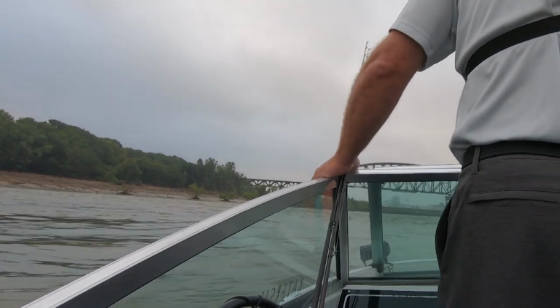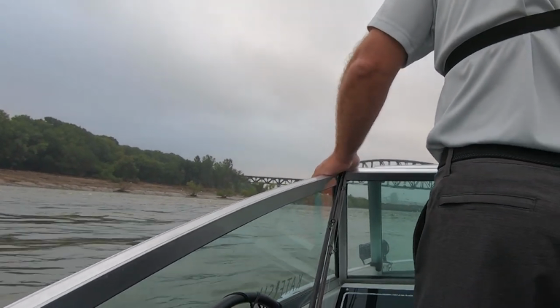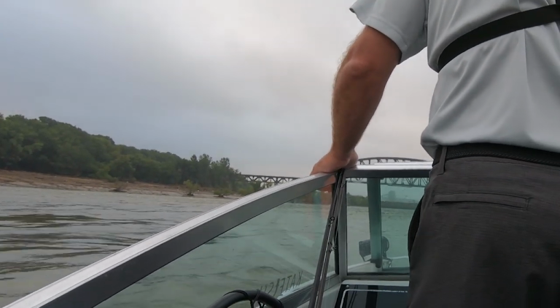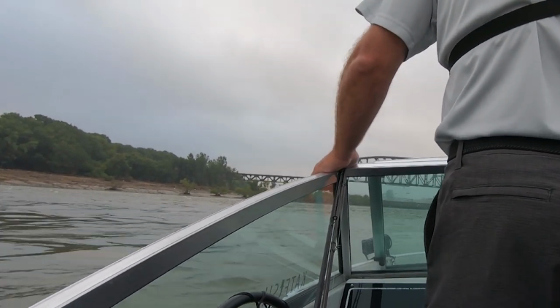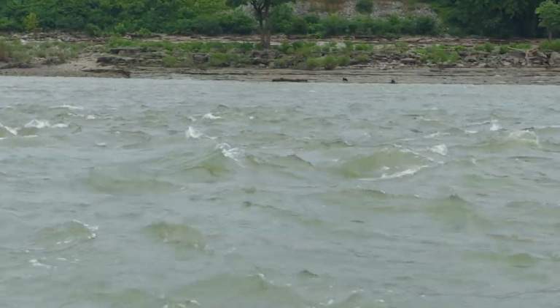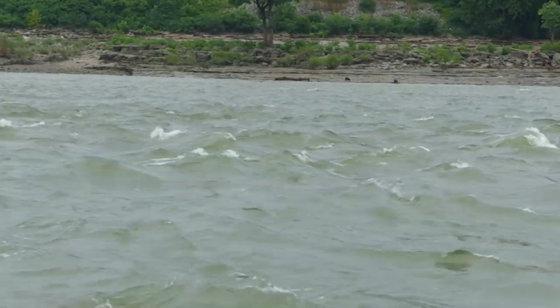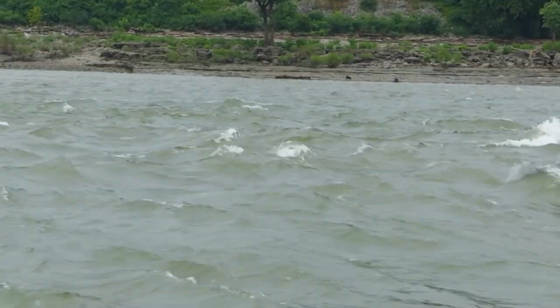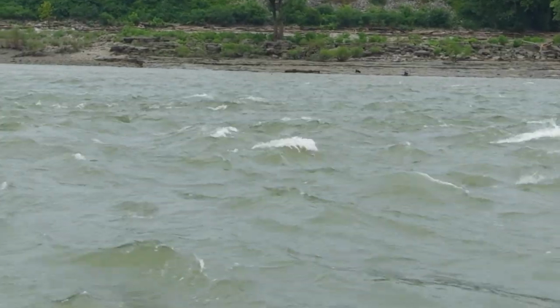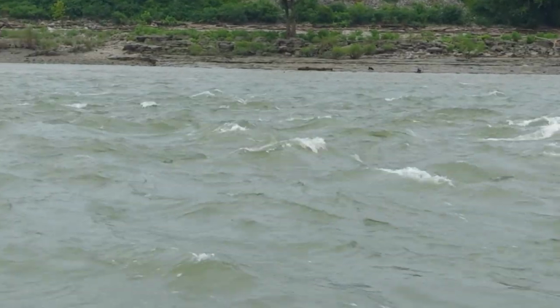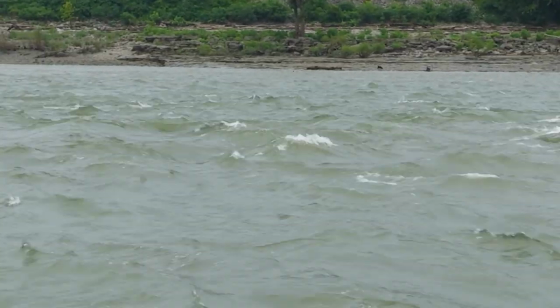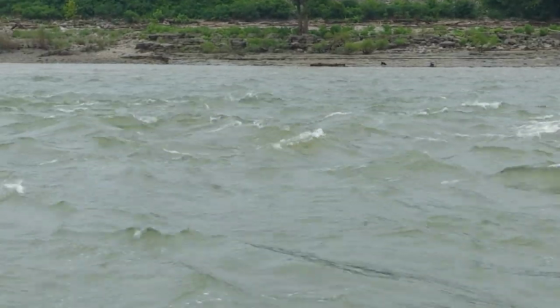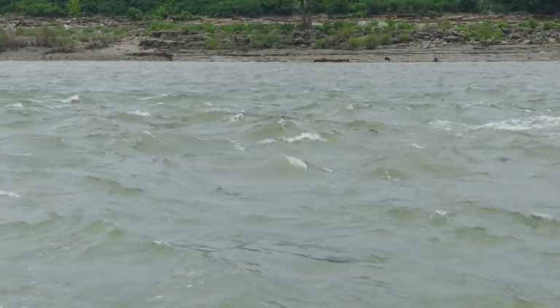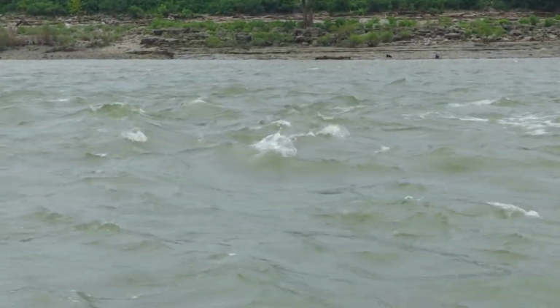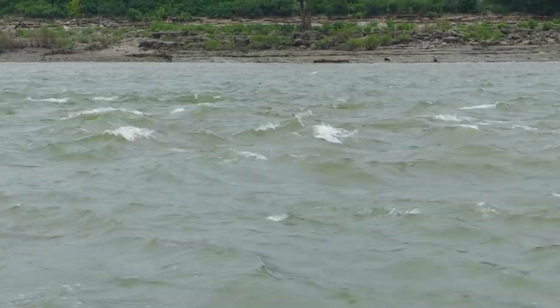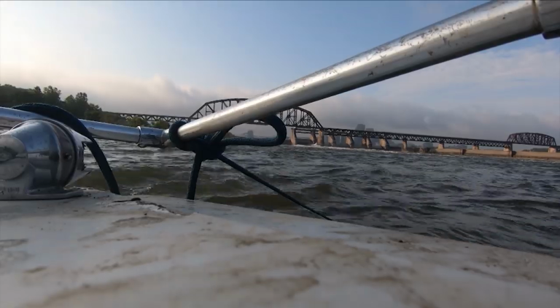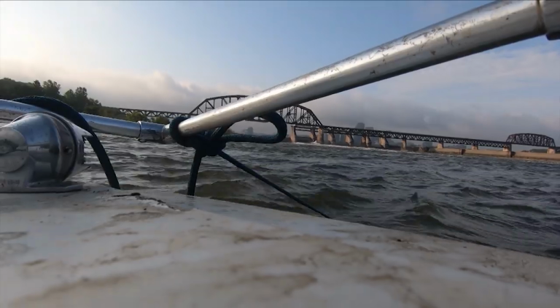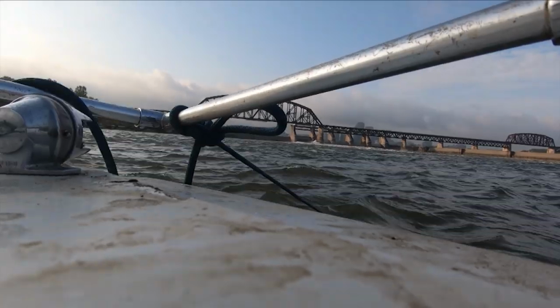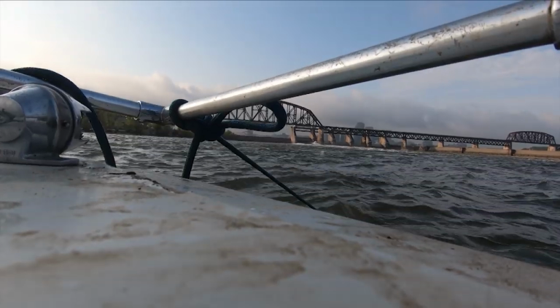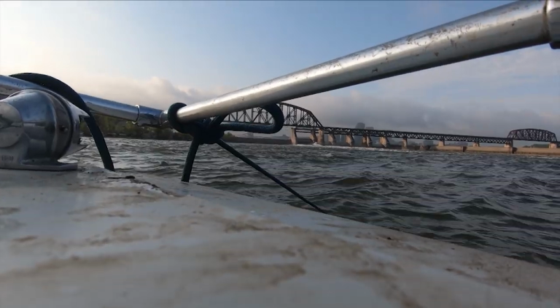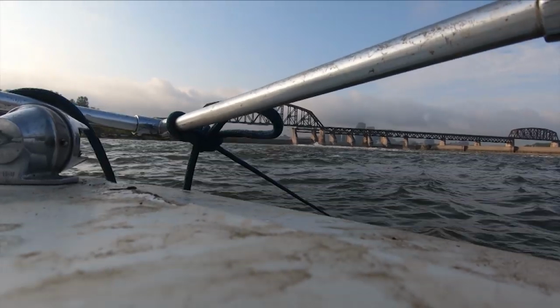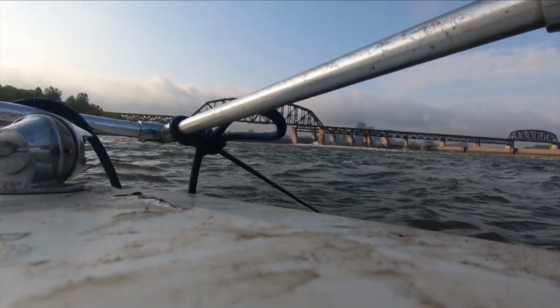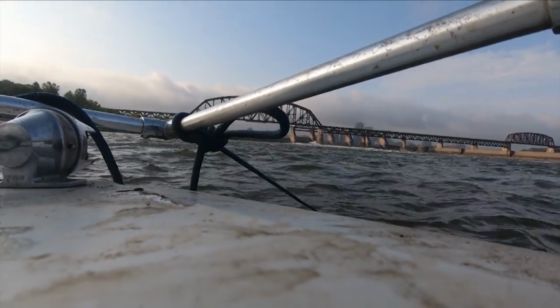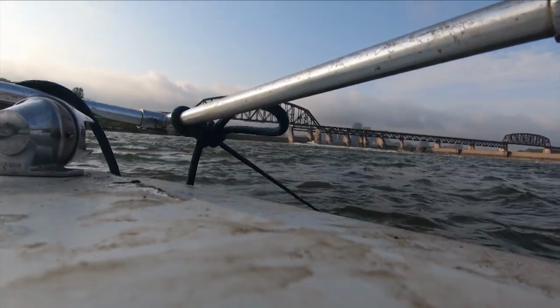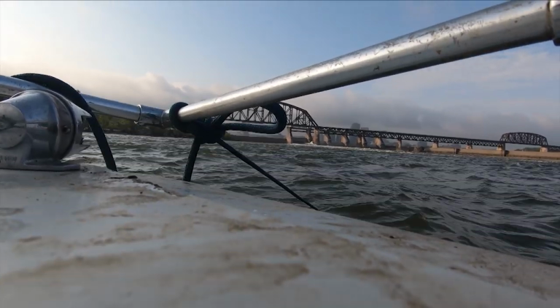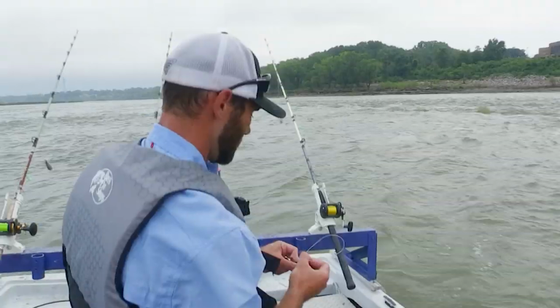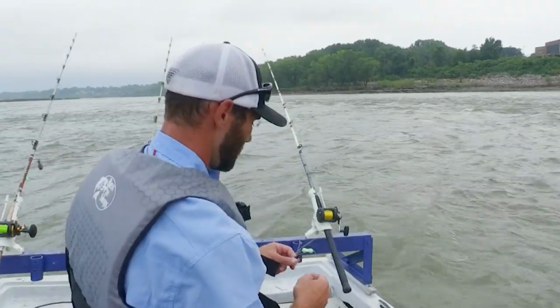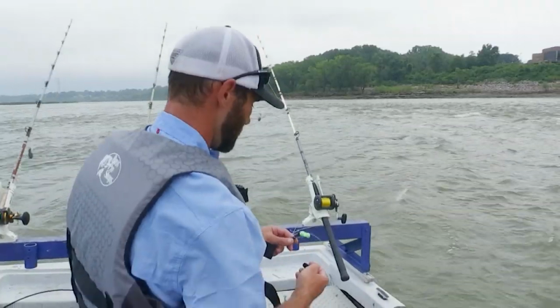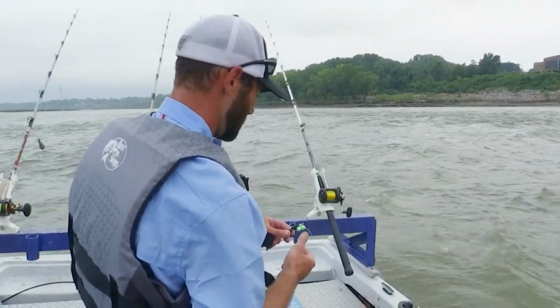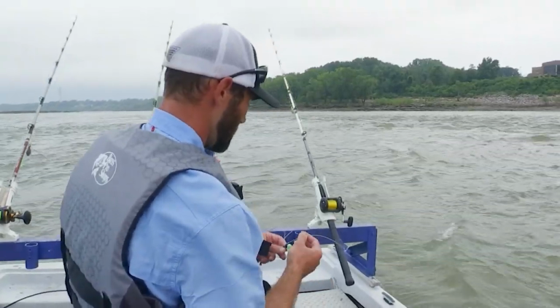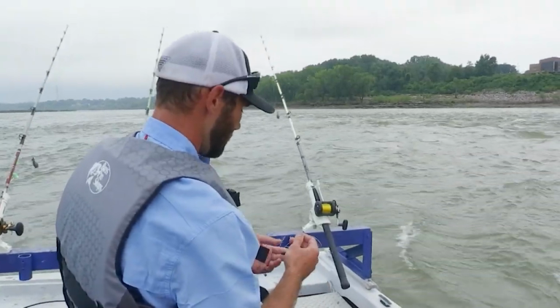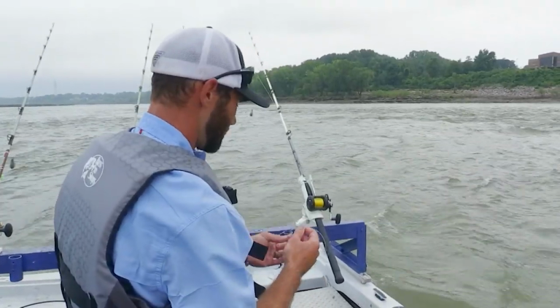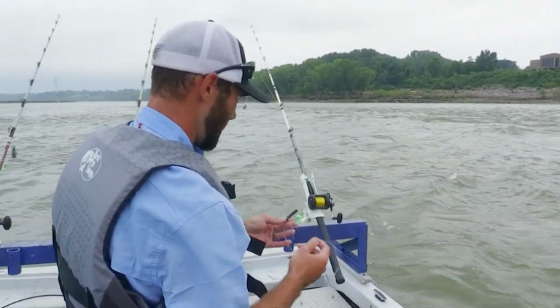Before we got here today, how did you catch your bait? Cast net, and skipjack I had bought from someone. You've also got some buffalo and shad — a little bit of everything.